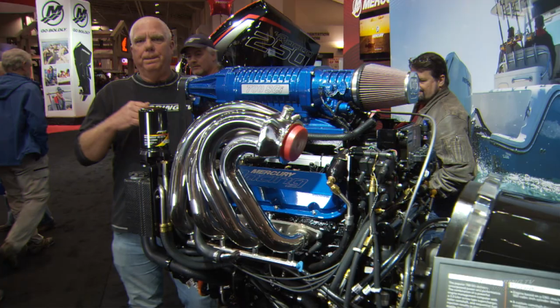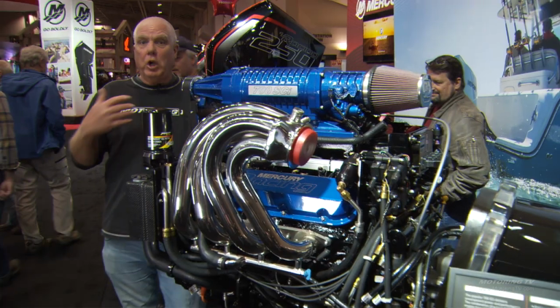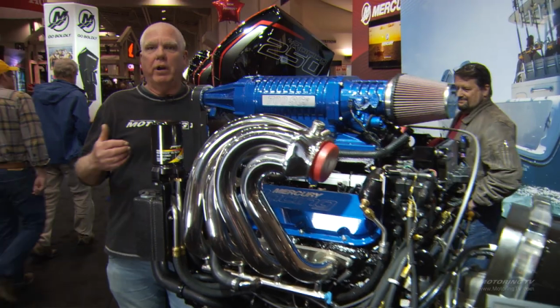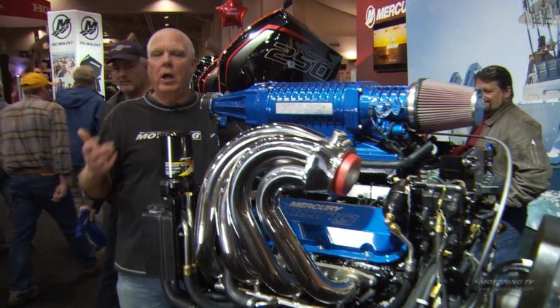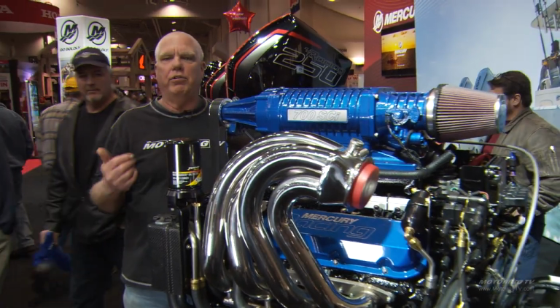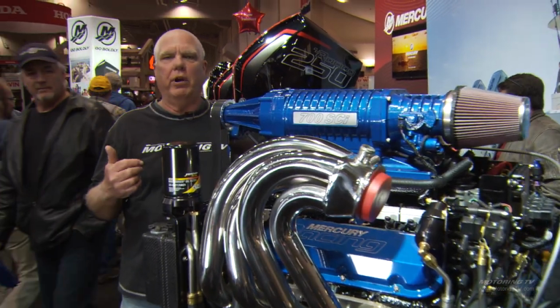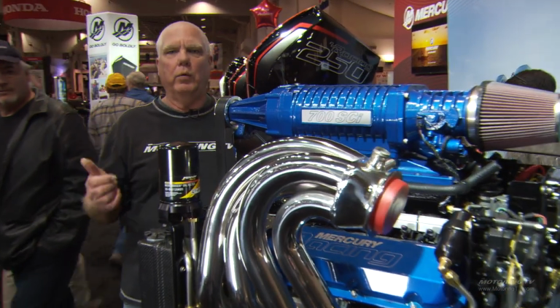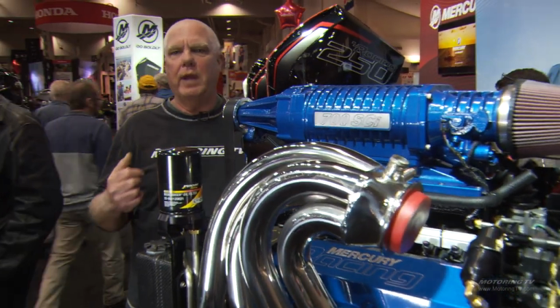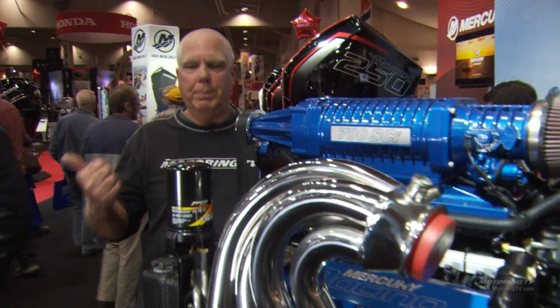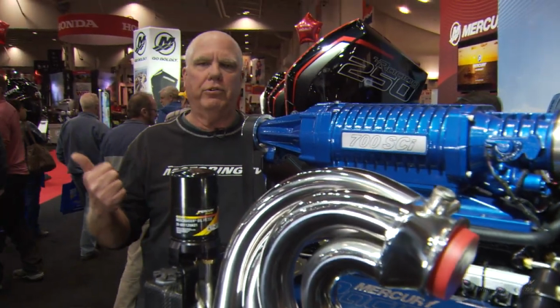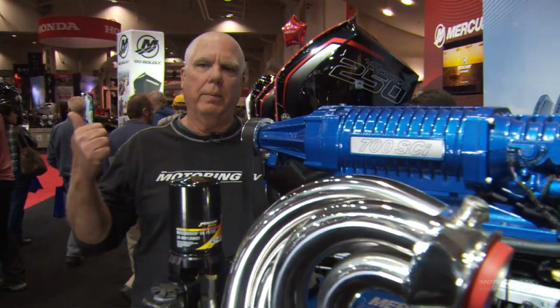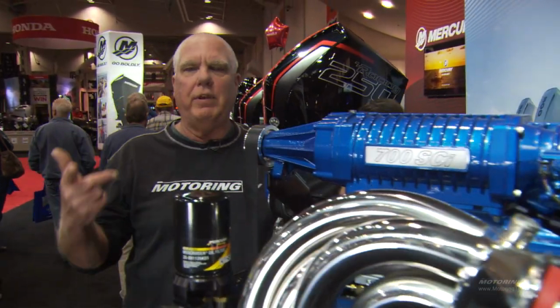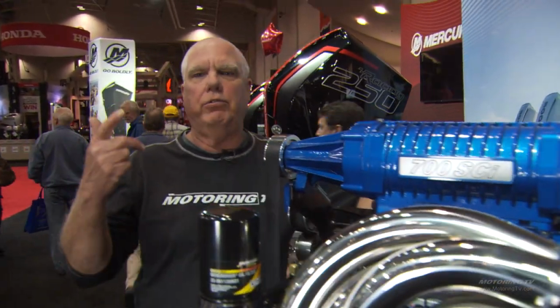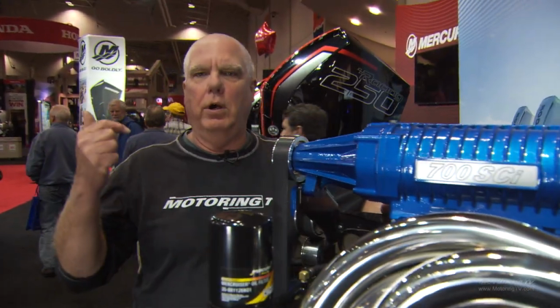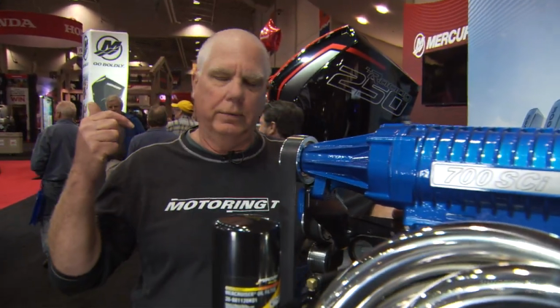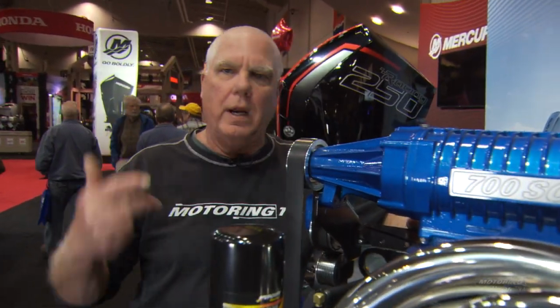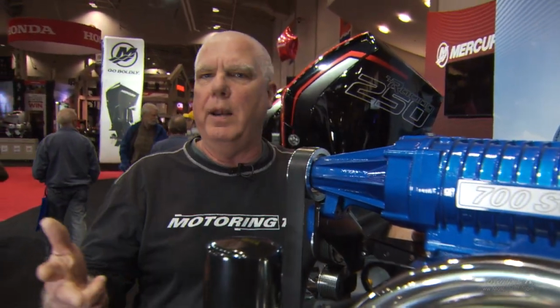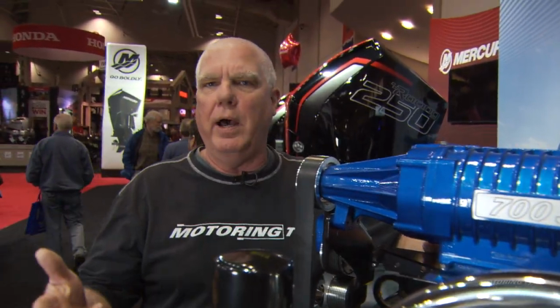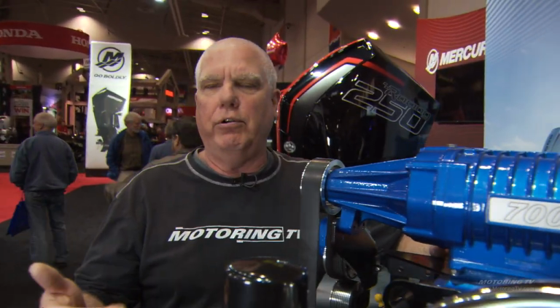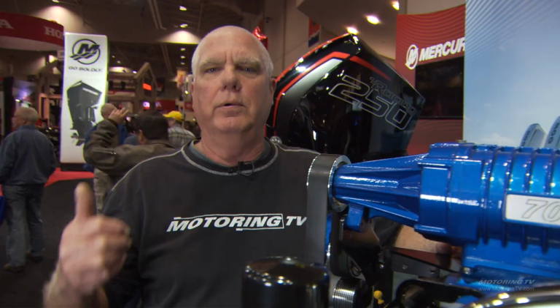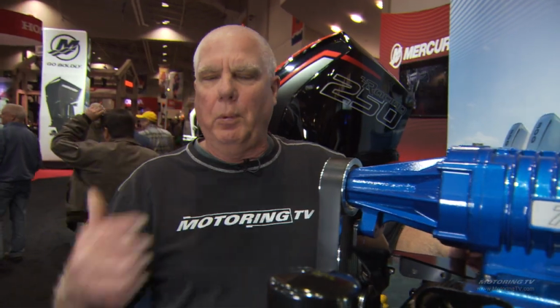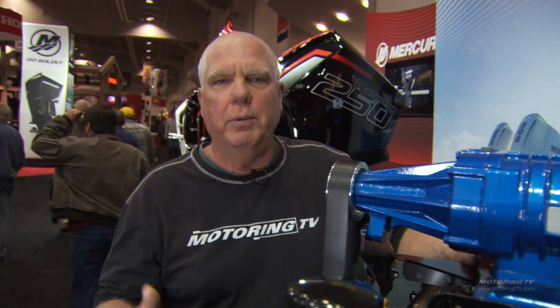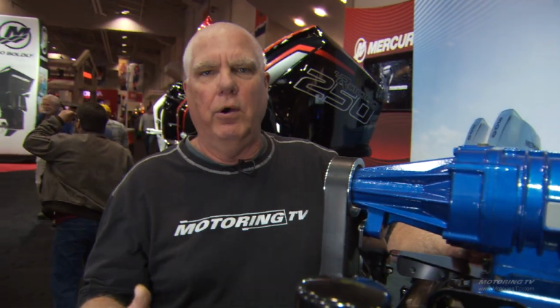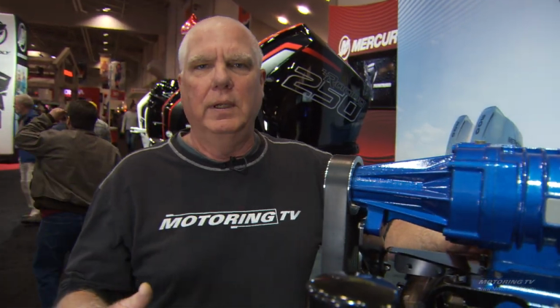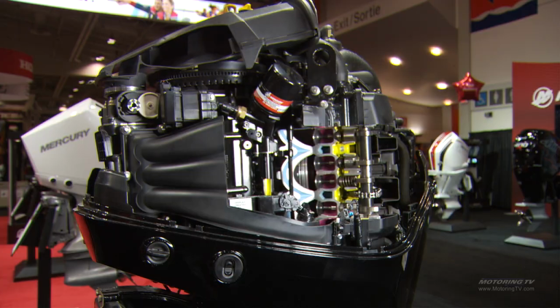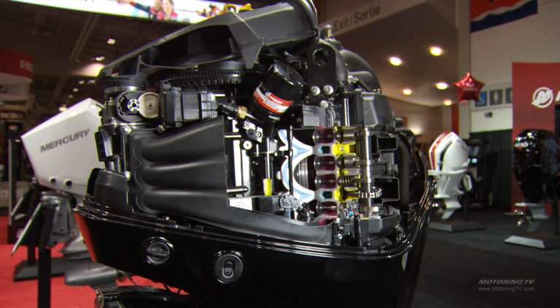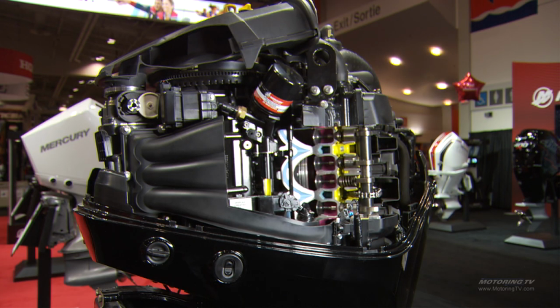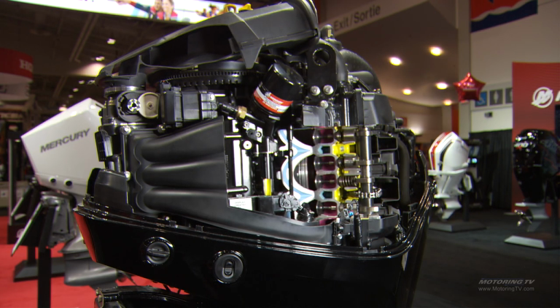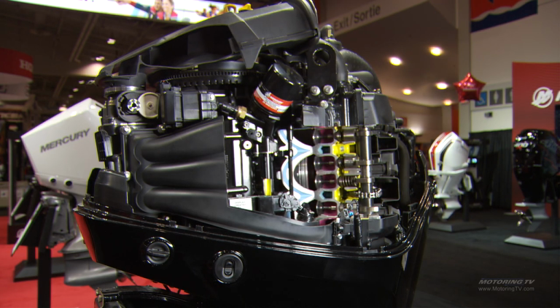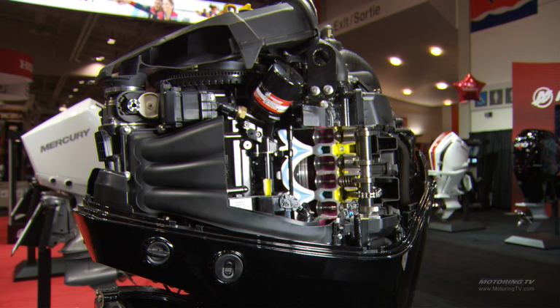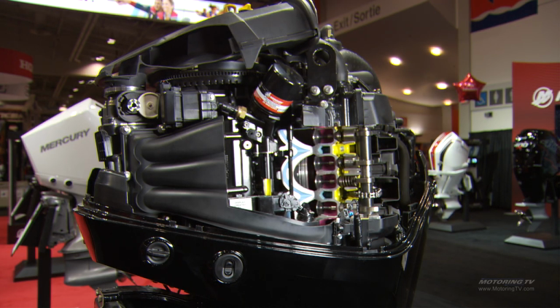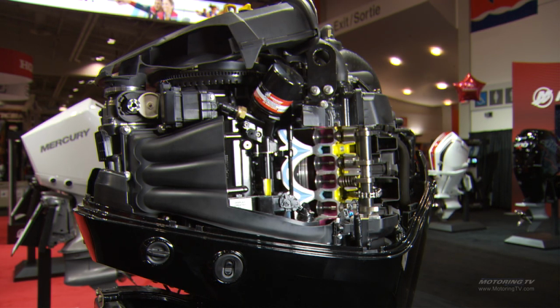For me, the show circuit — I call it the show circuit in the wintertime — the boat show, the motorcycle show, the auto show, the sportsman's show. When you're a gearhead, that's what gets you through the winter.